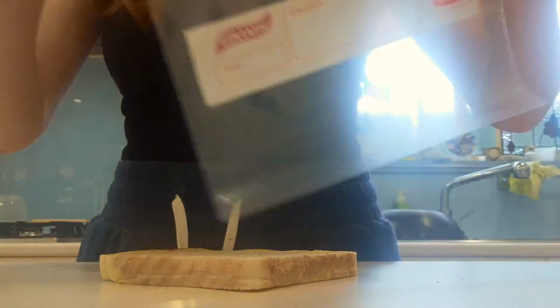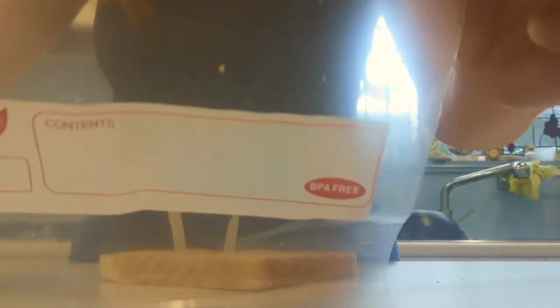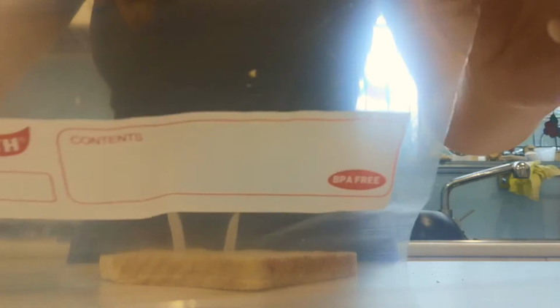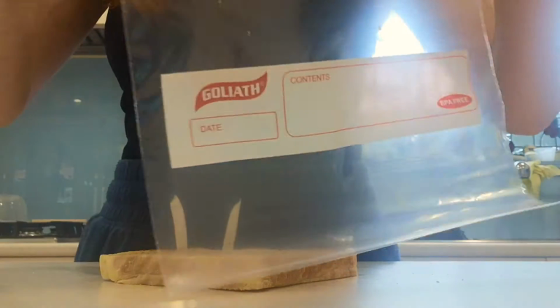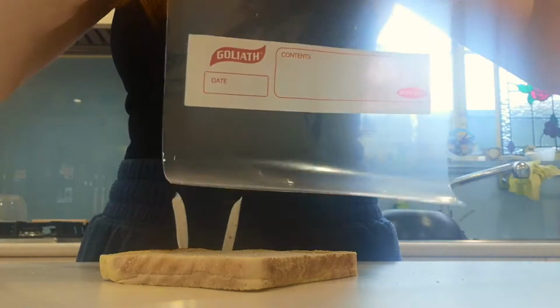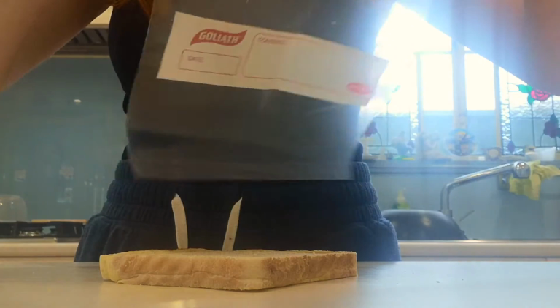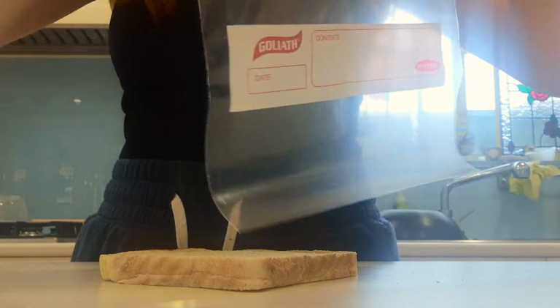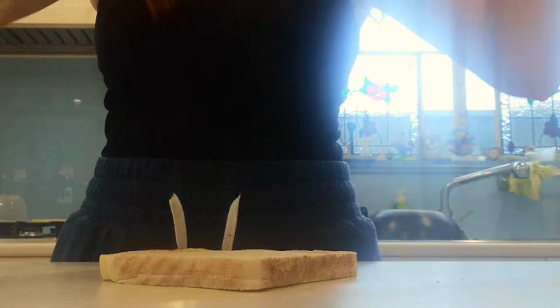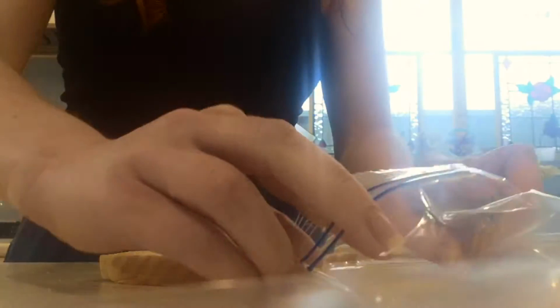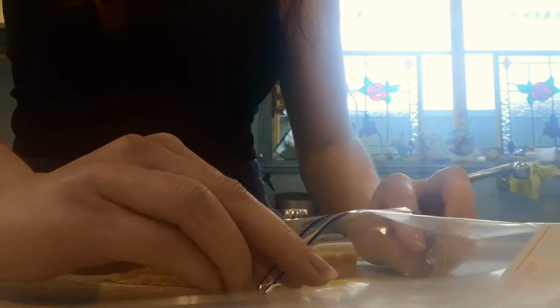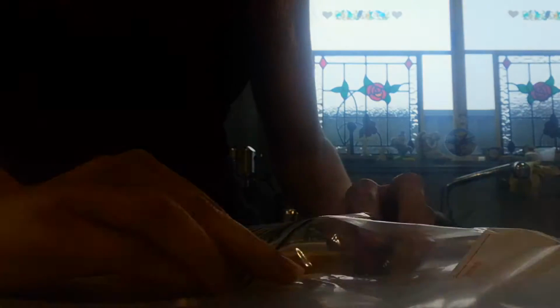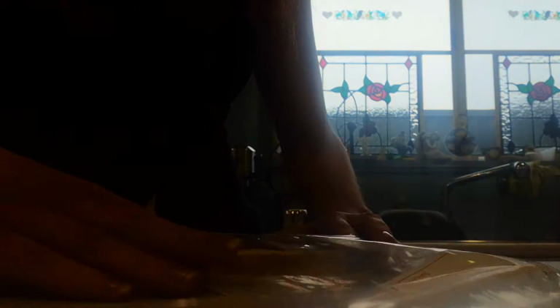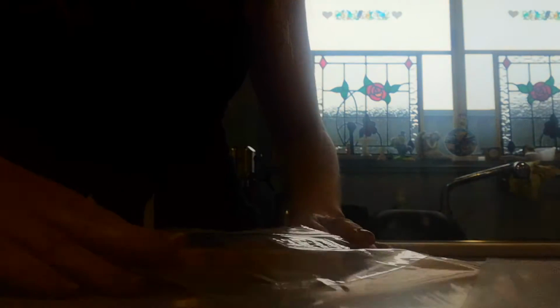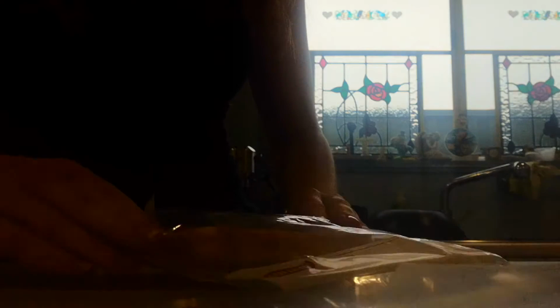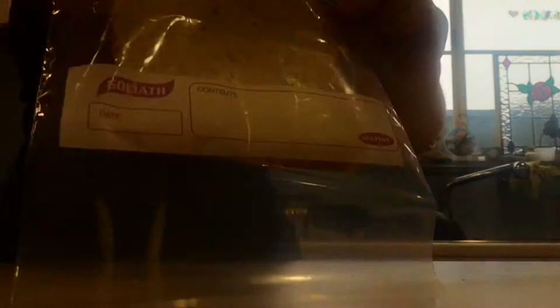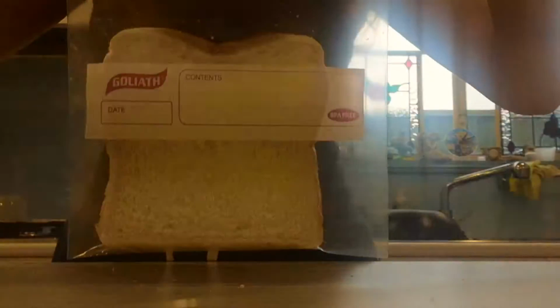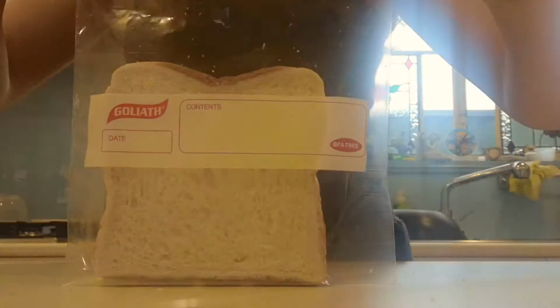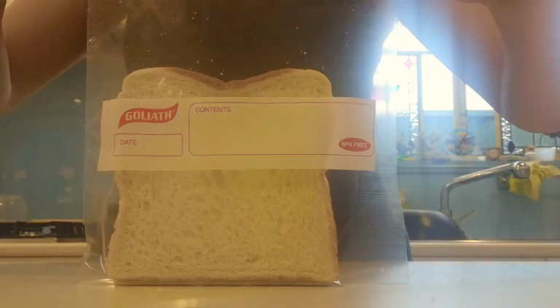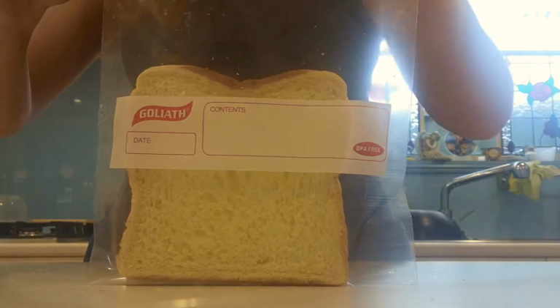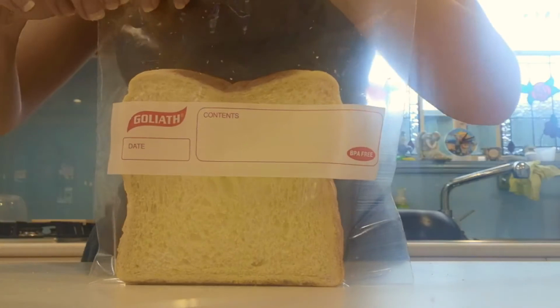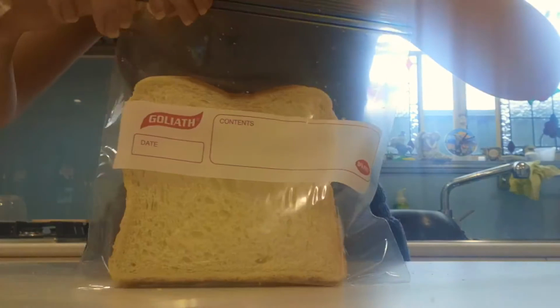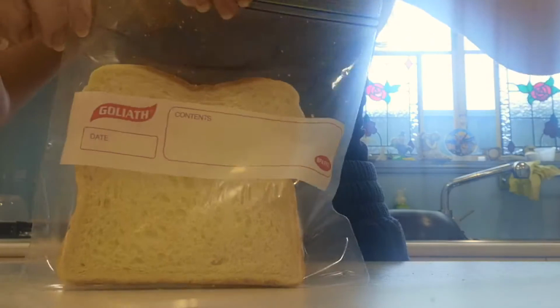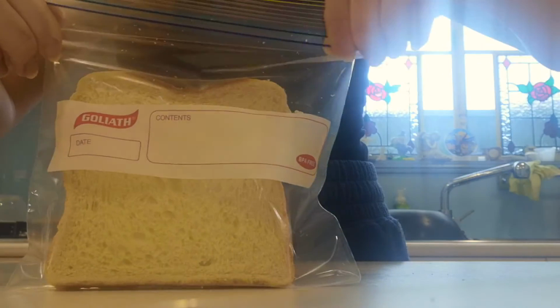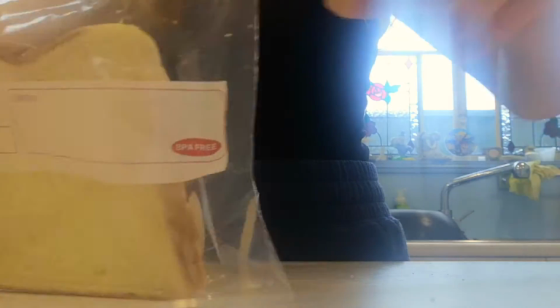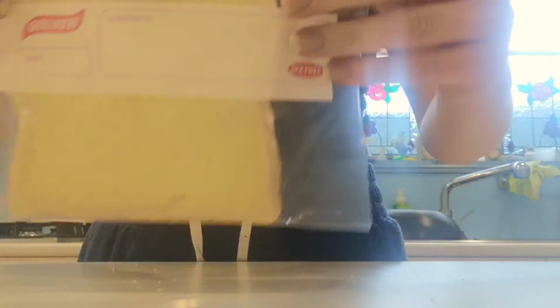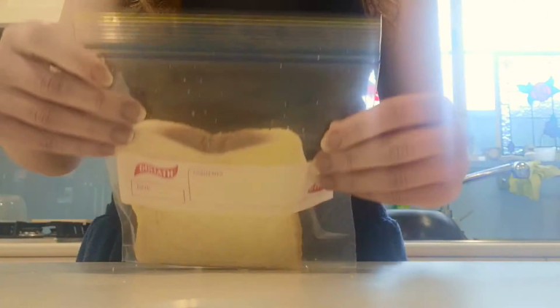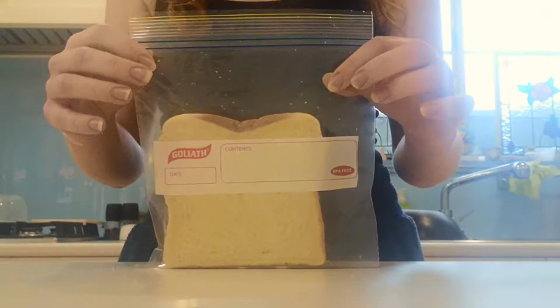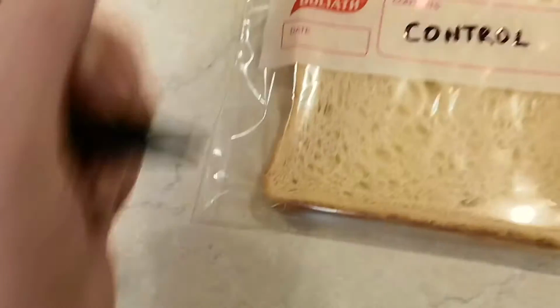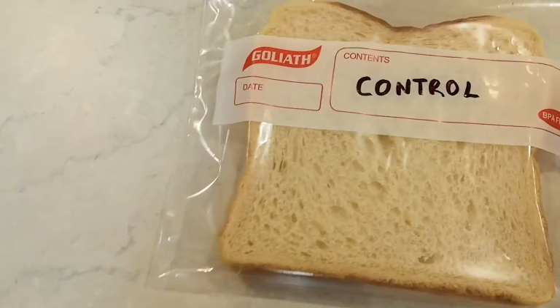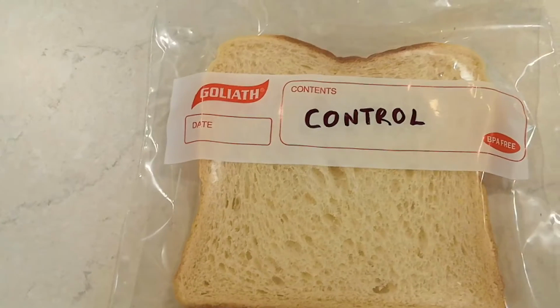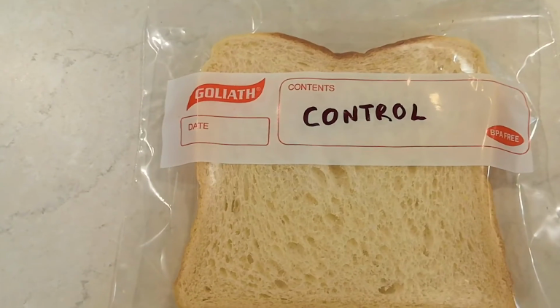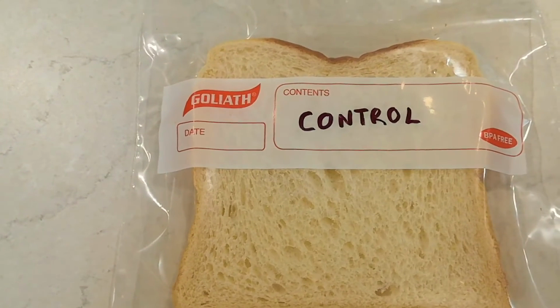The first thing I'm going to do is put one piece of bread without touching it into a ziplock bag. This is going to be our control piece of bread, and we're not touching it so that we can compare it to the ones that have been touched. We're going to label it 'control' so we know which one it is.